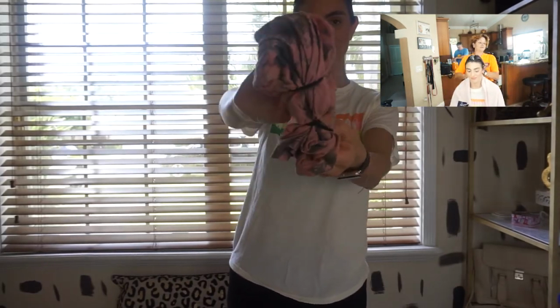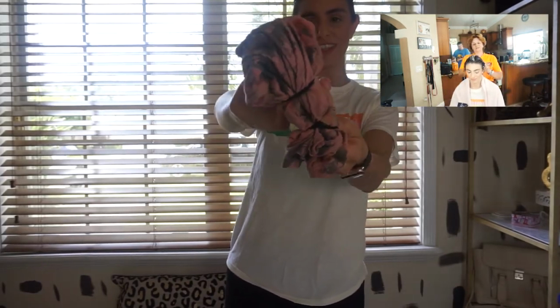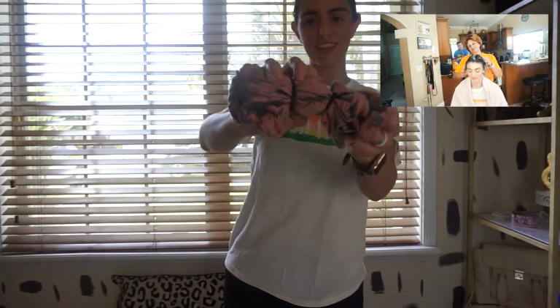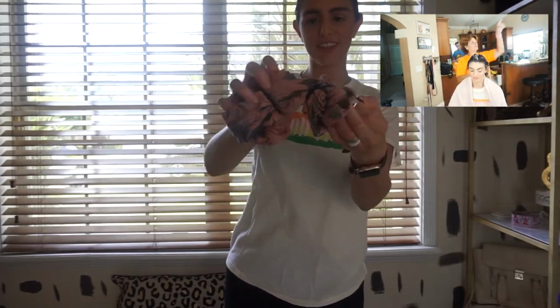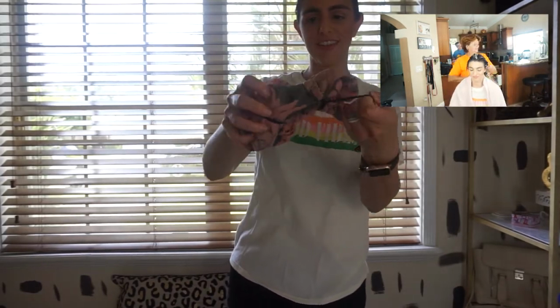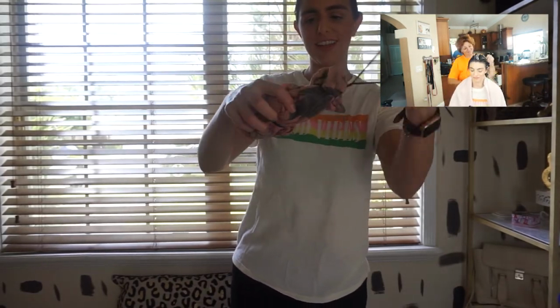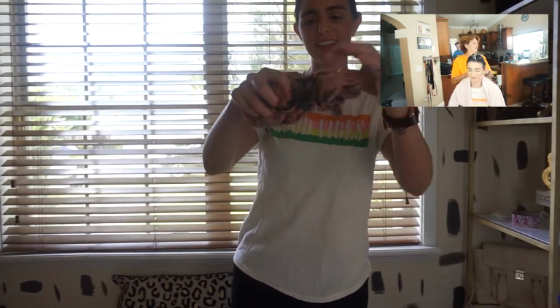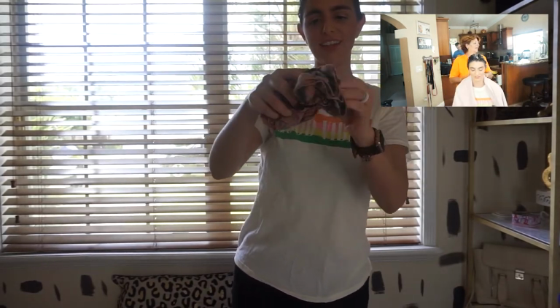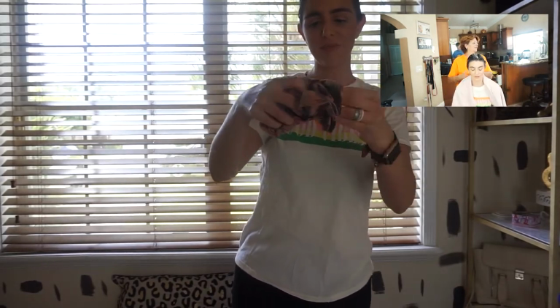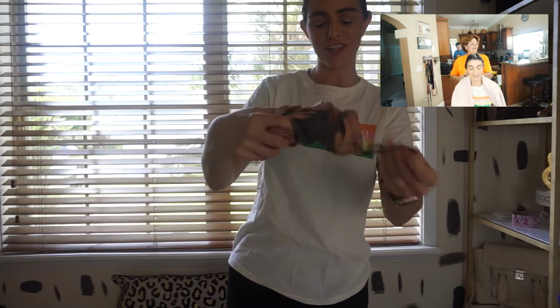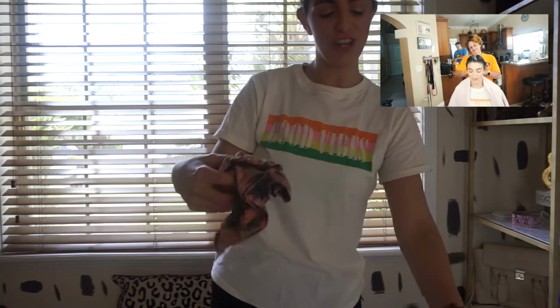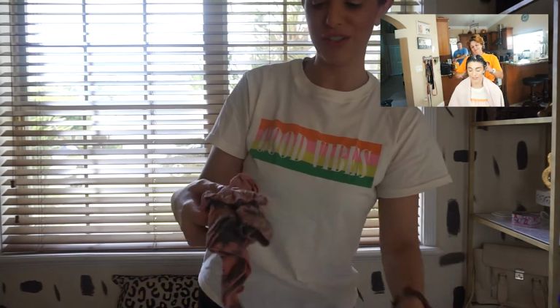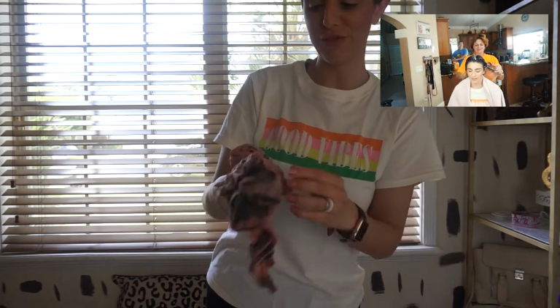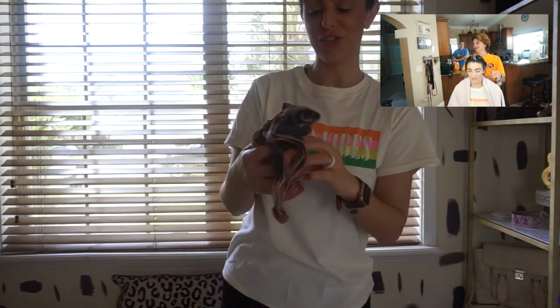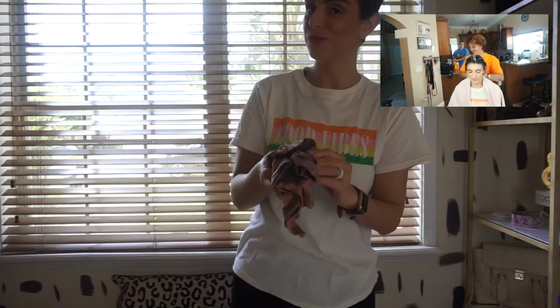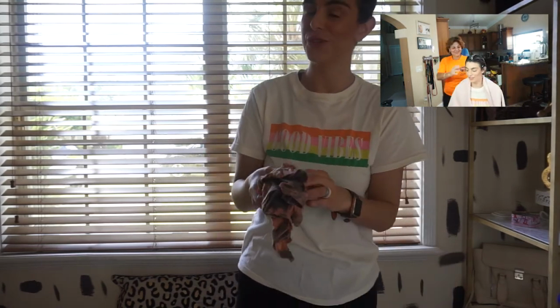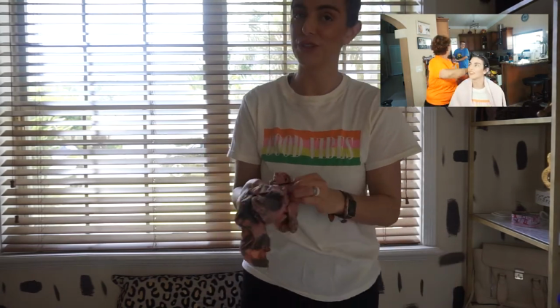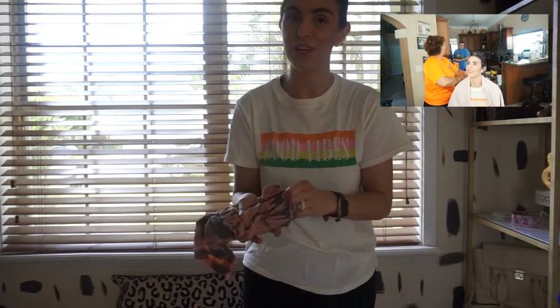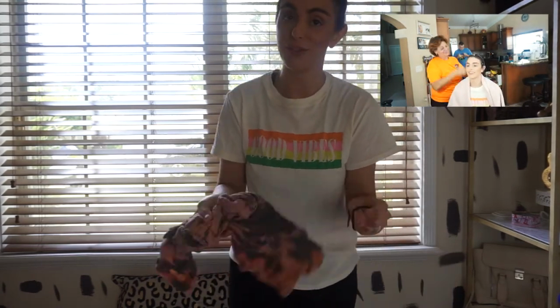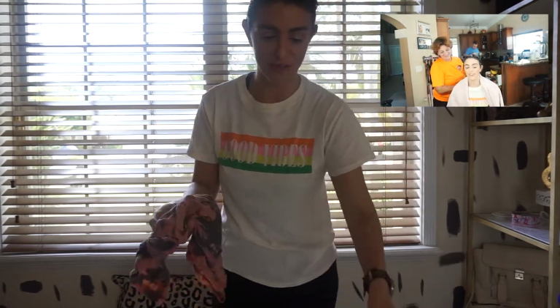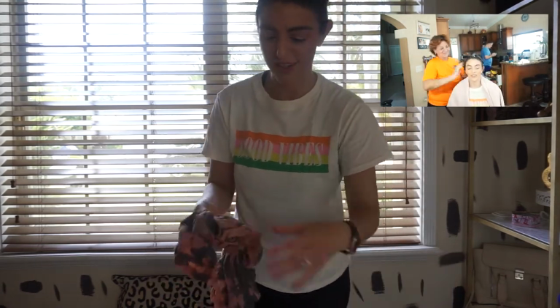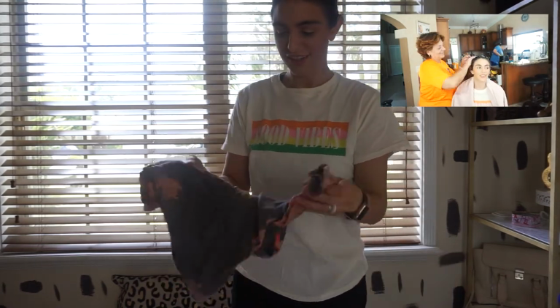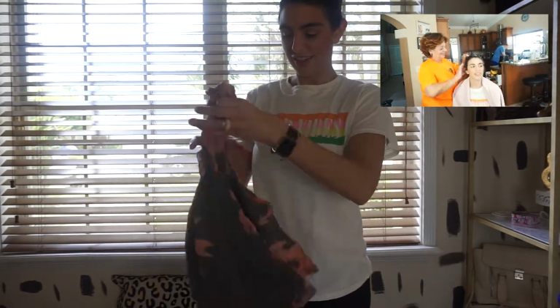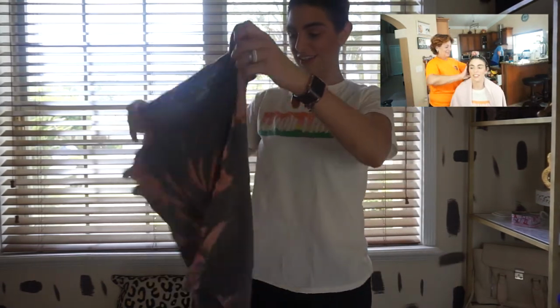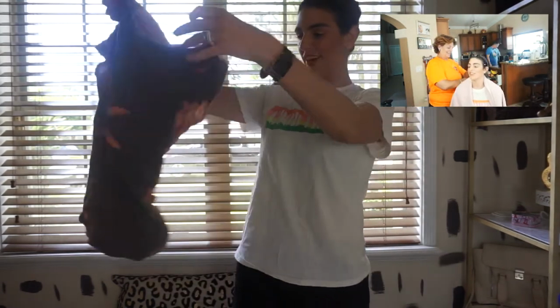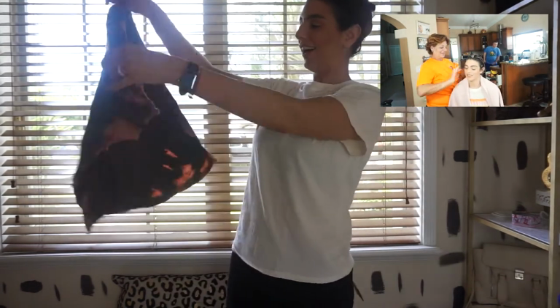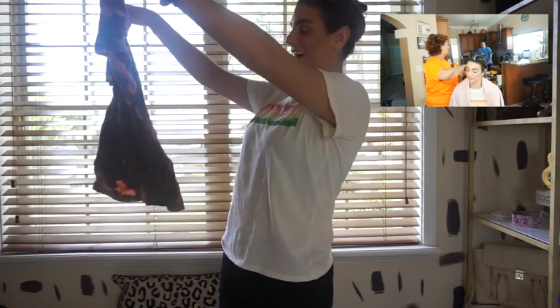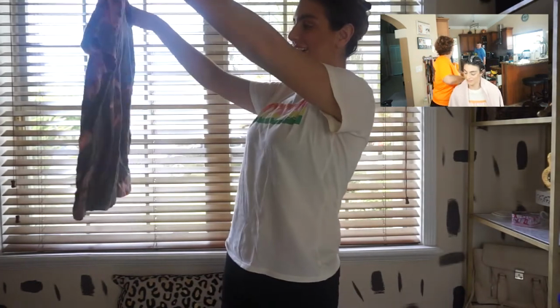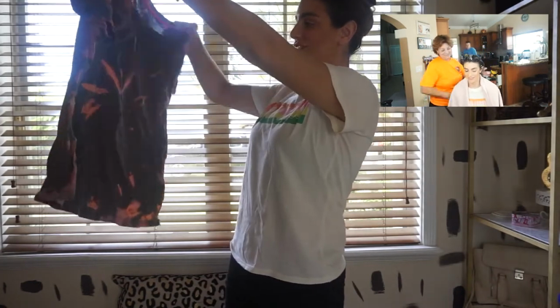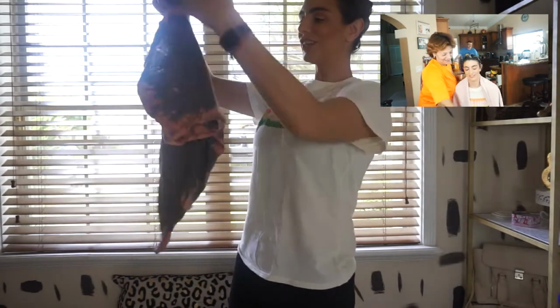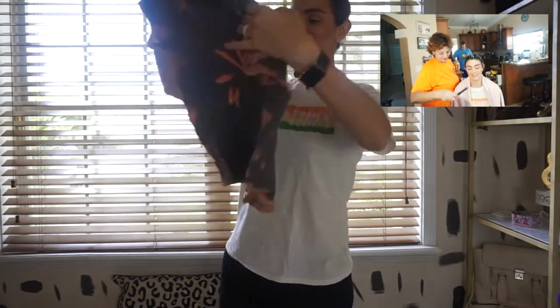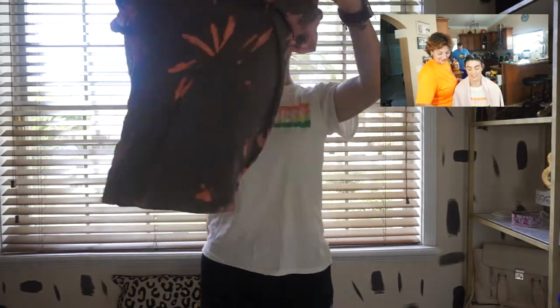It only took a couple minutes and then I just took off the hair ties and it came out really good. I am so happy with the final product.